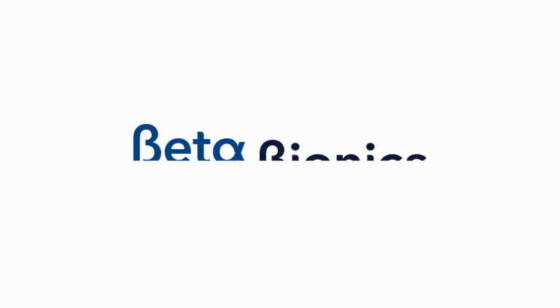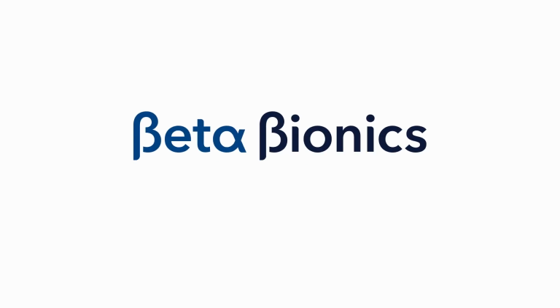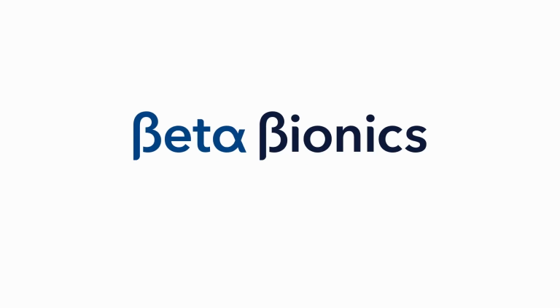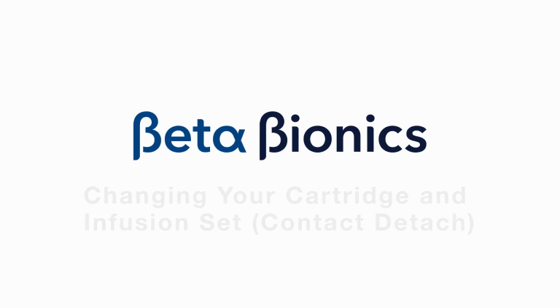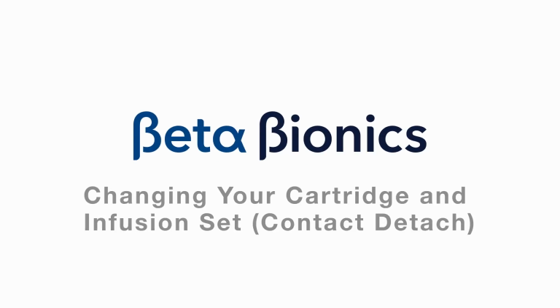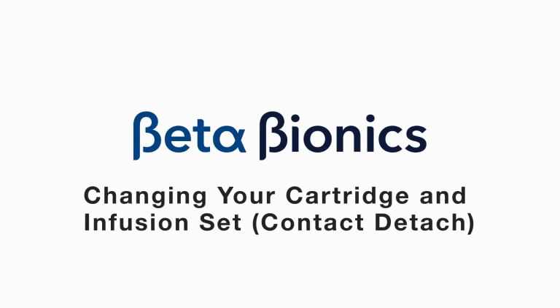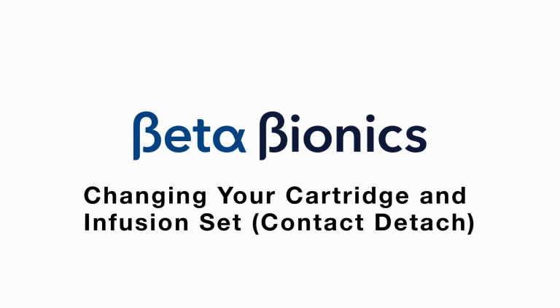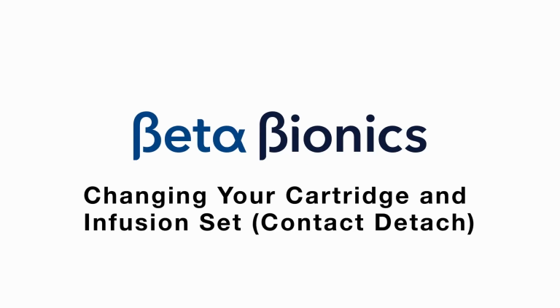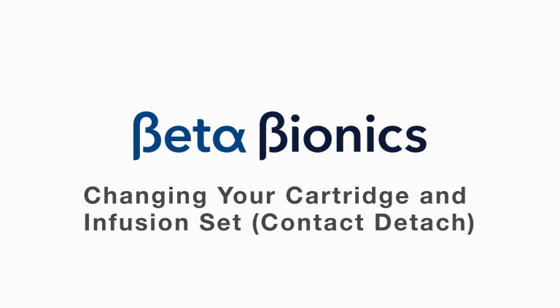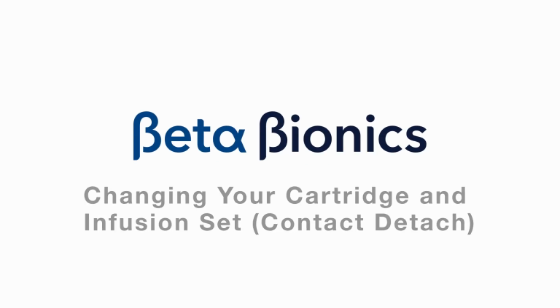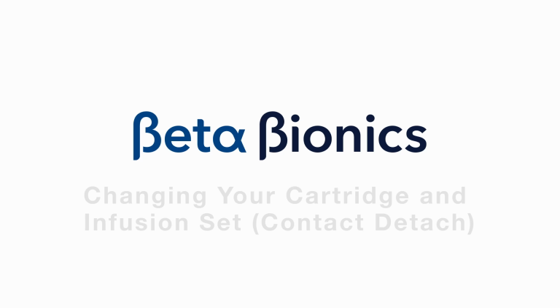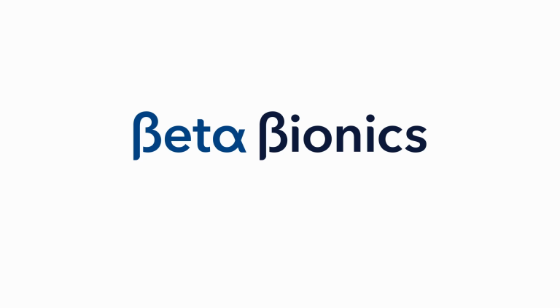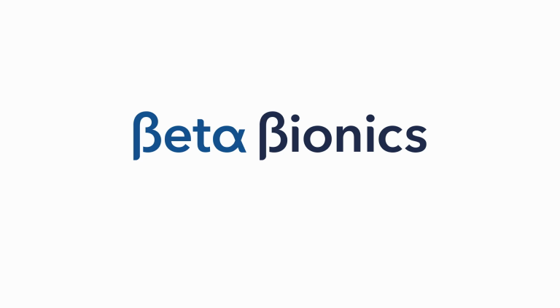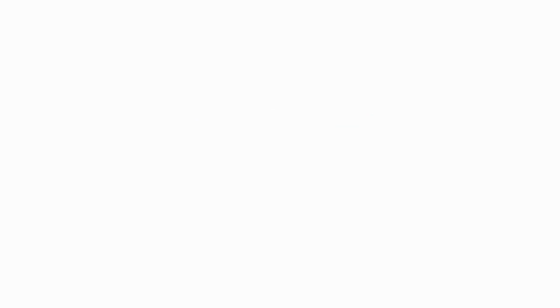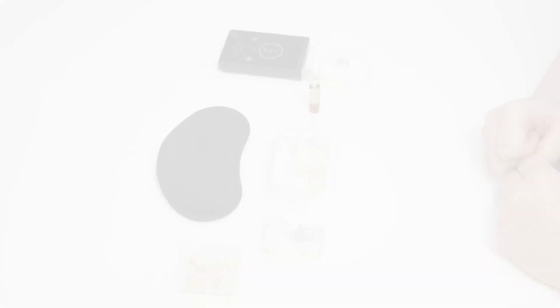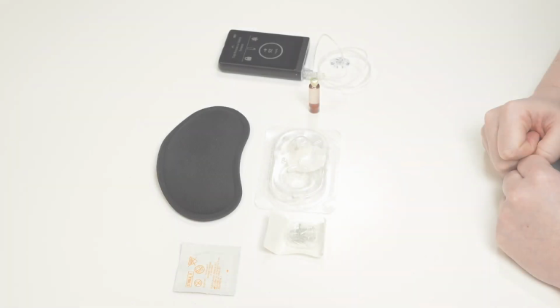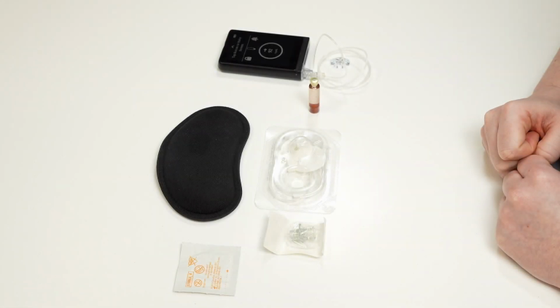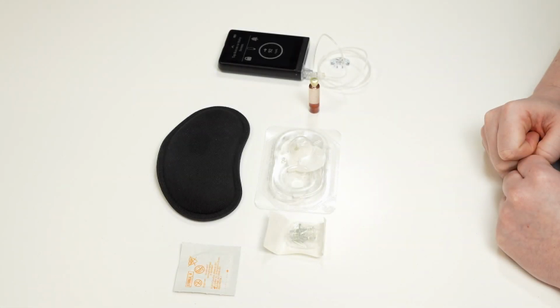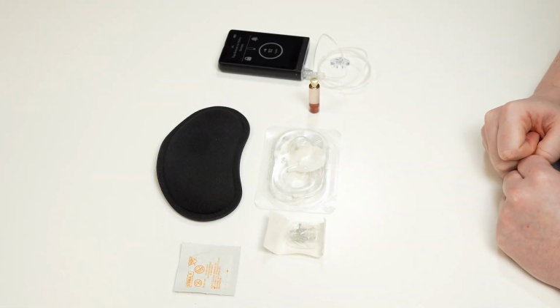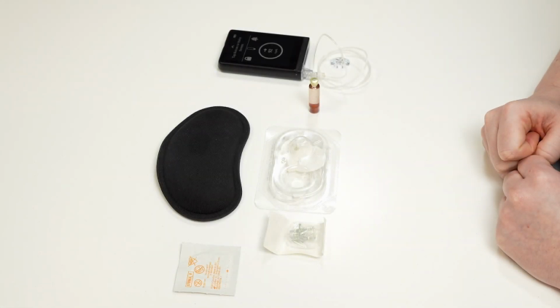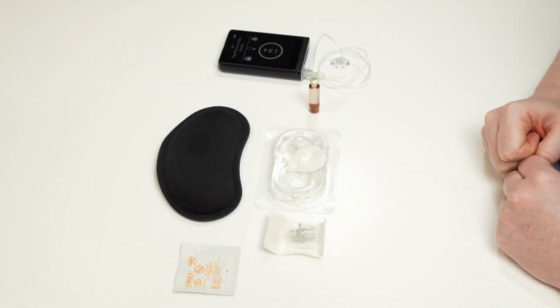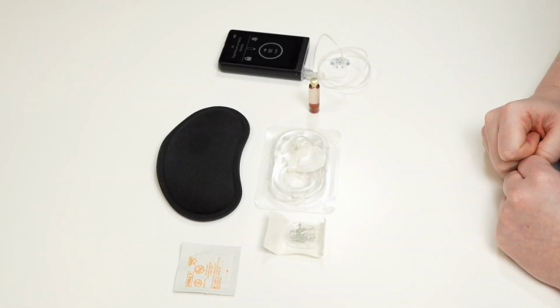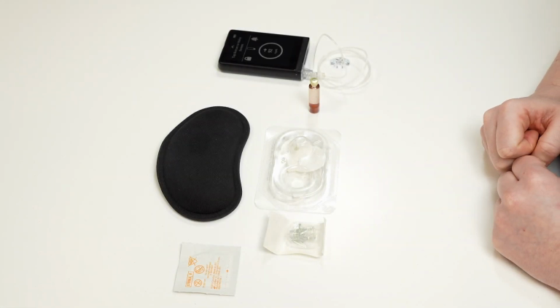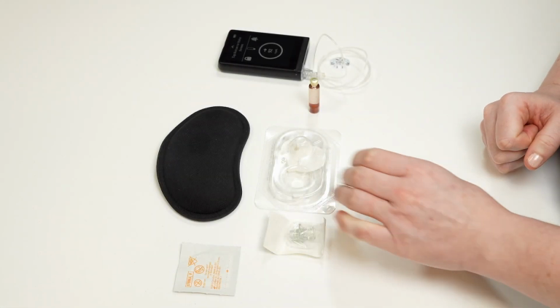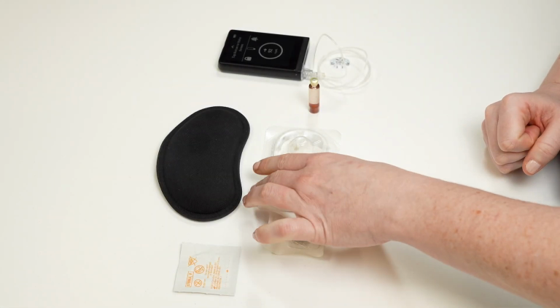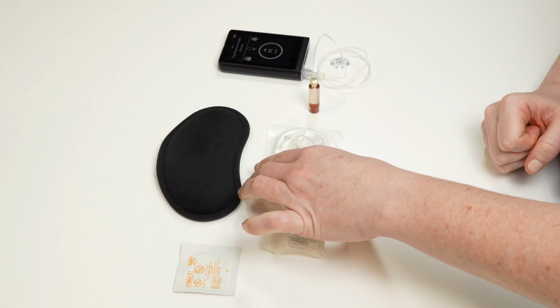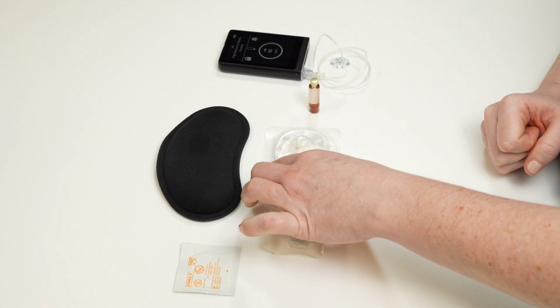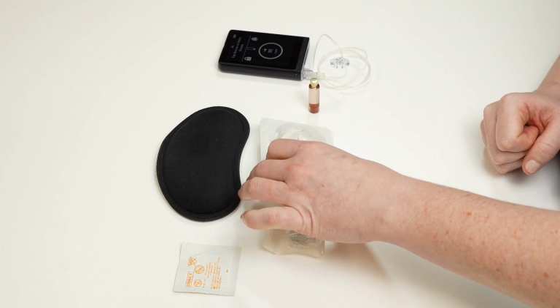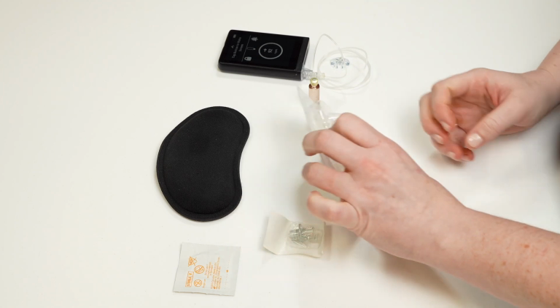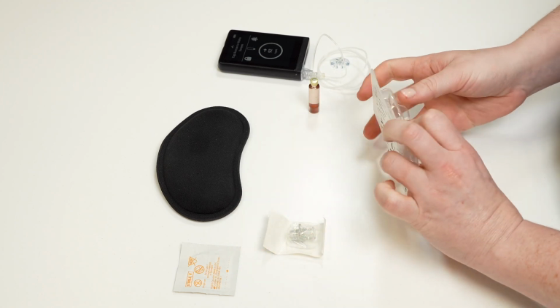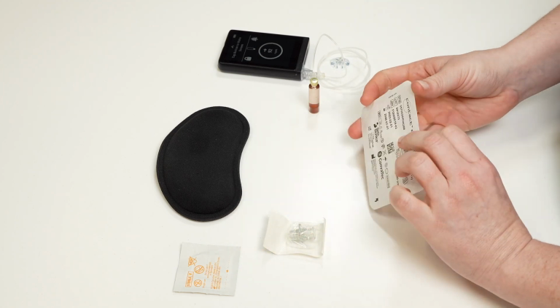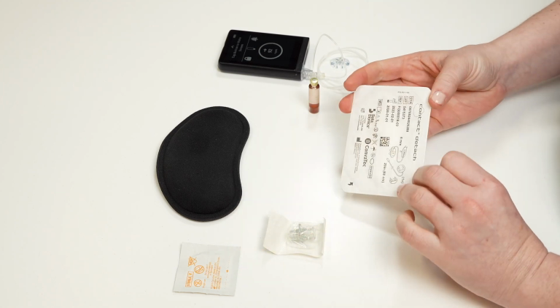To change your insulin cartridge, infusion set, and tubing, first you need to gather all of your supplies. You will need a filled insulin cartridge, your infusion set, your eyelet connect, and an alcohol swab.